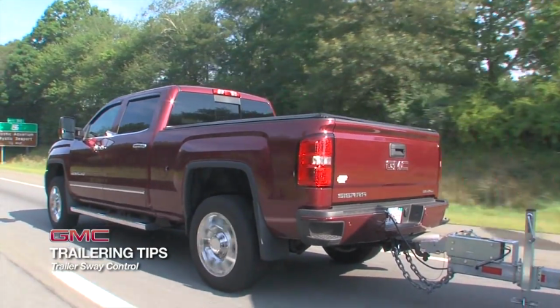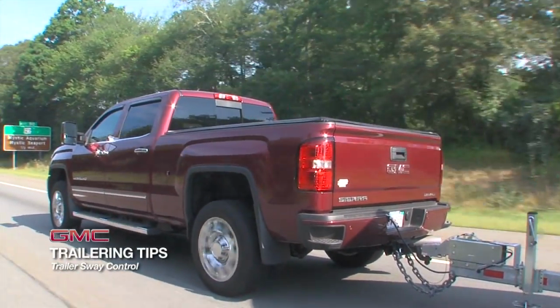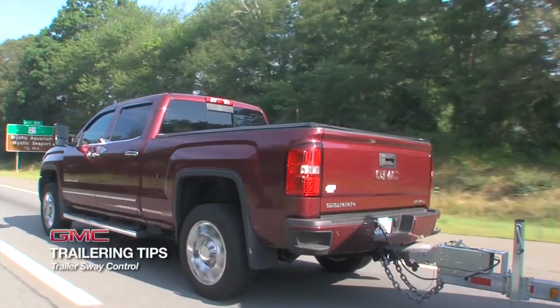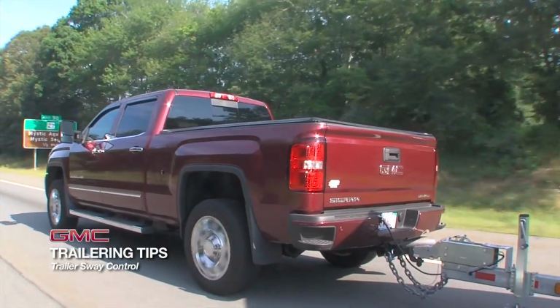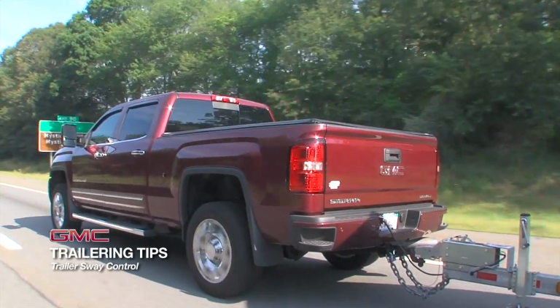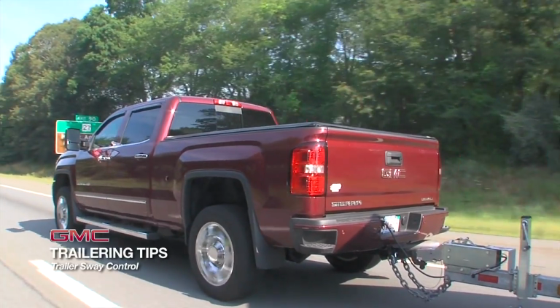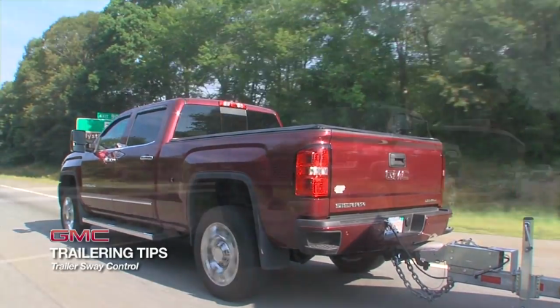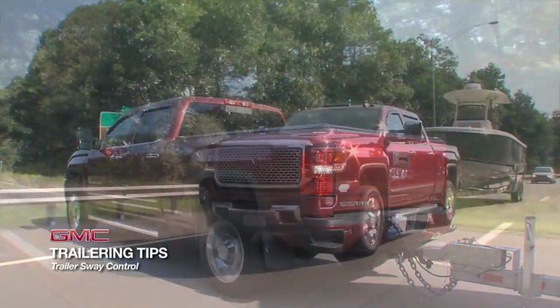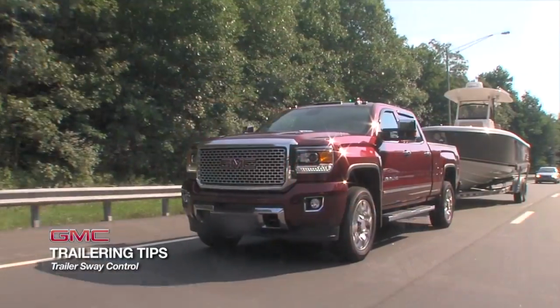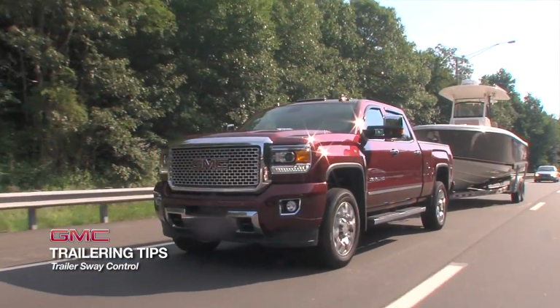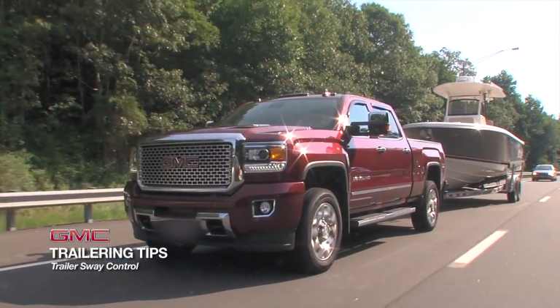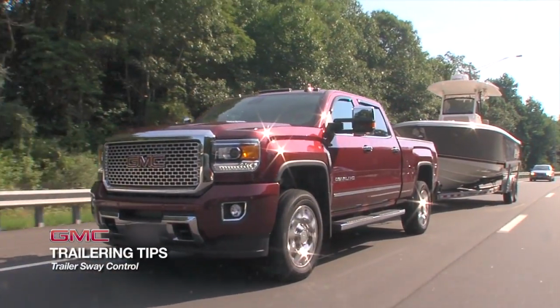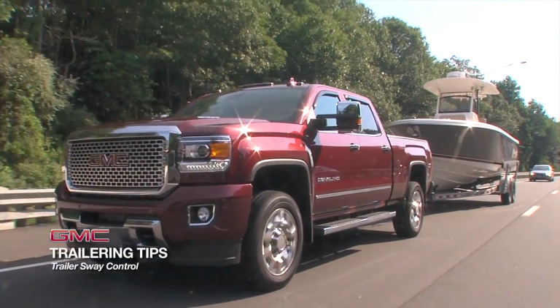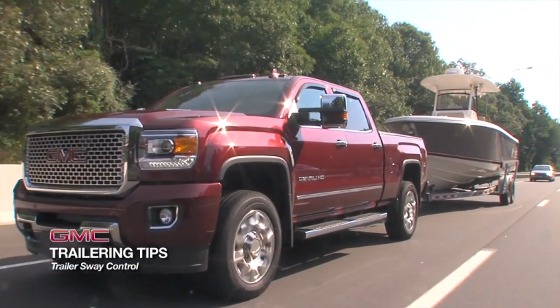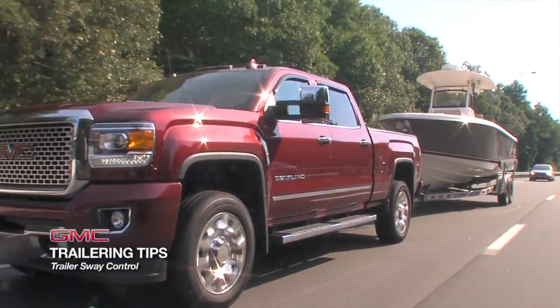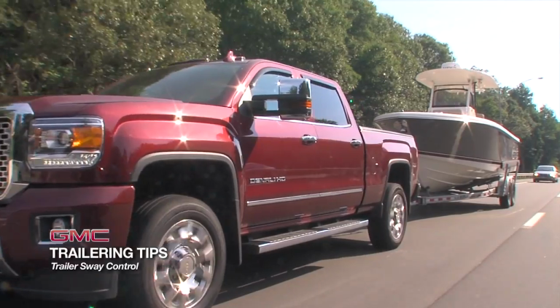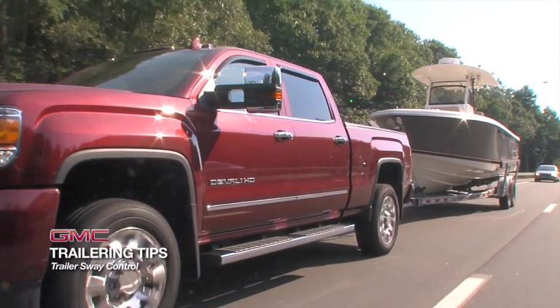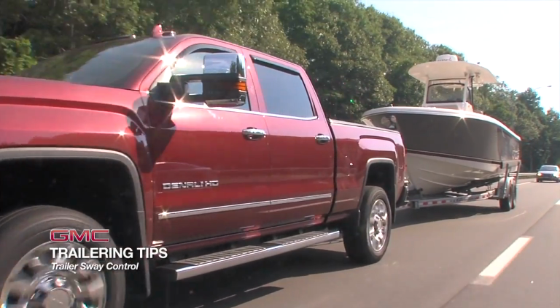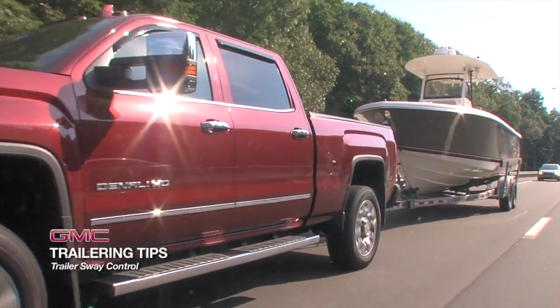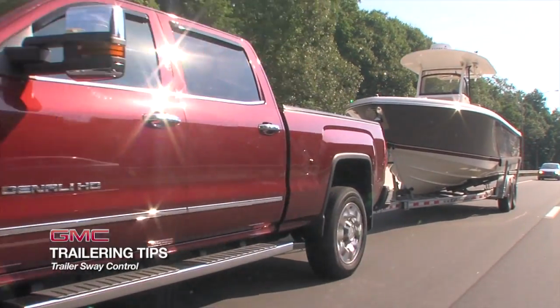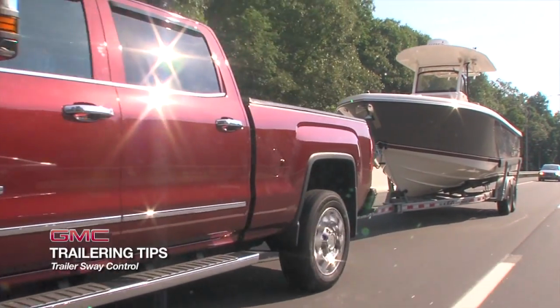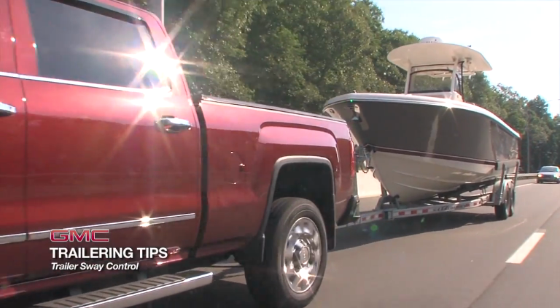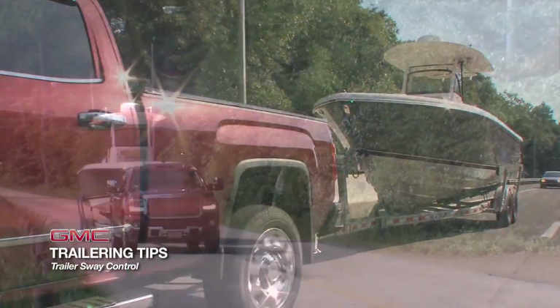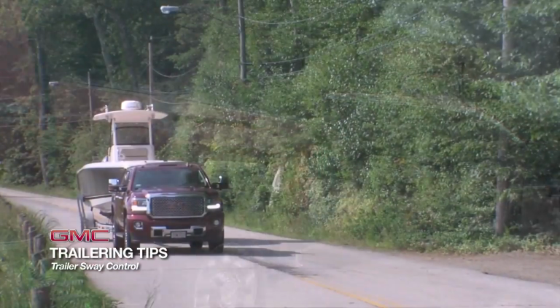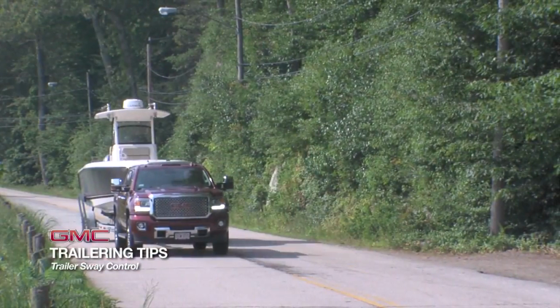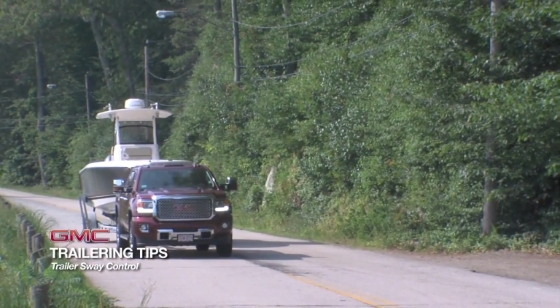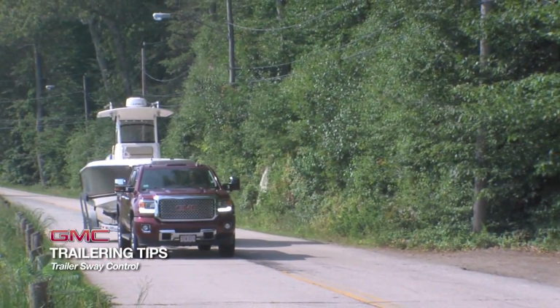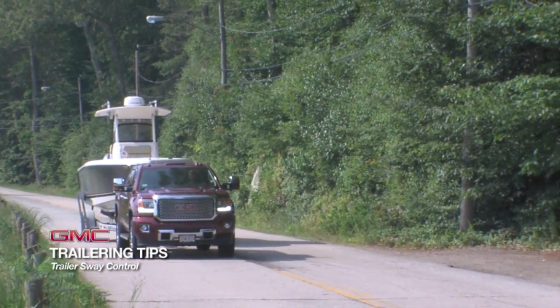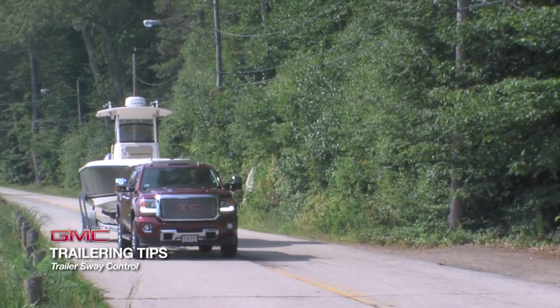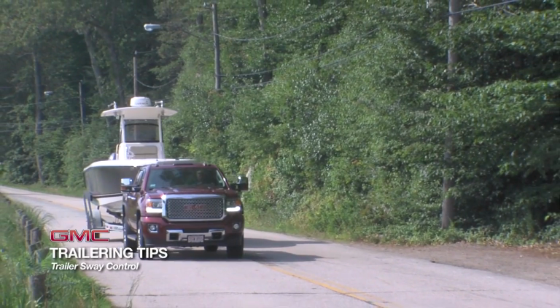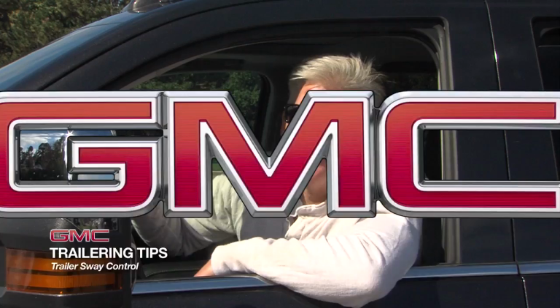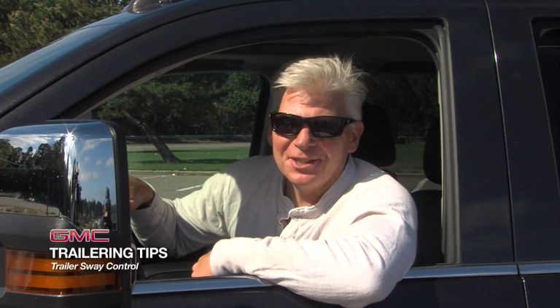Obviously, the best way to avoid the problem is to check the load capacity of your trailer and vehicle, and to make sure the load is properly balanced before you hit the road. However, even if you take these precautions, you may still experience trailer sway.